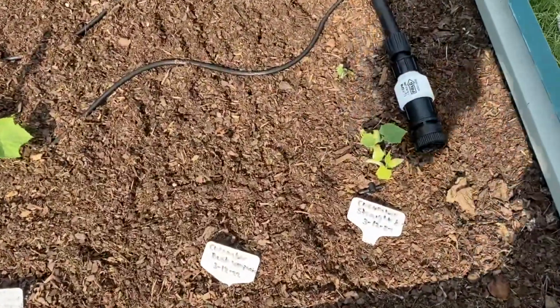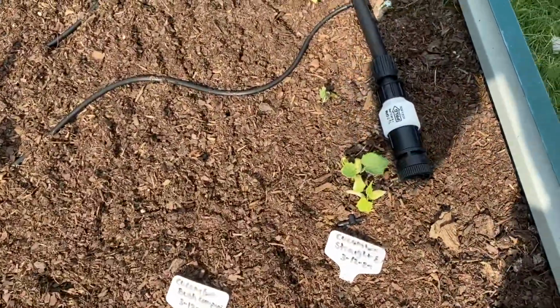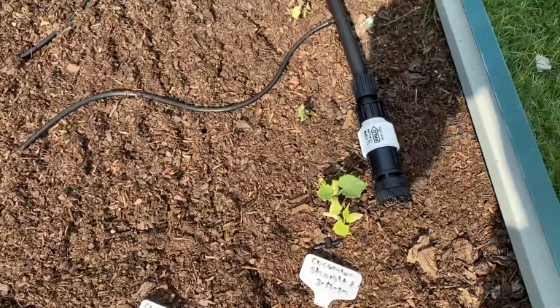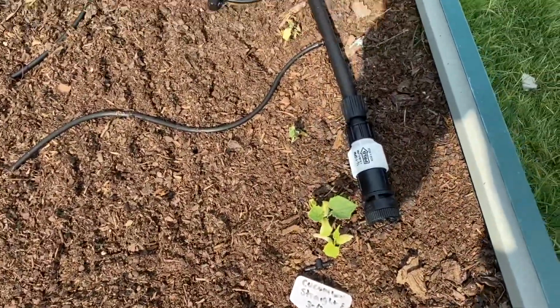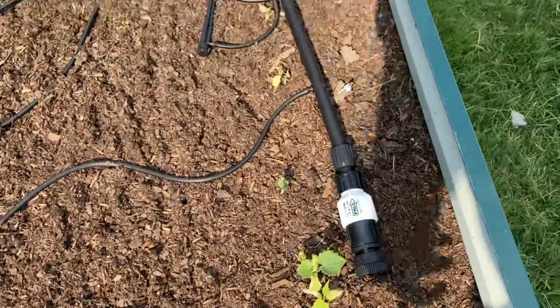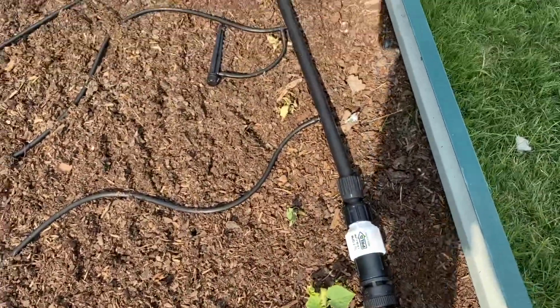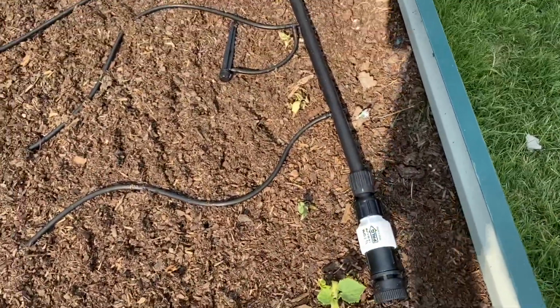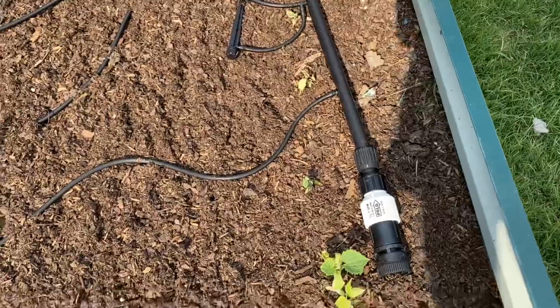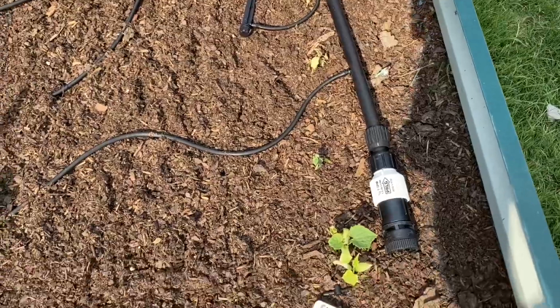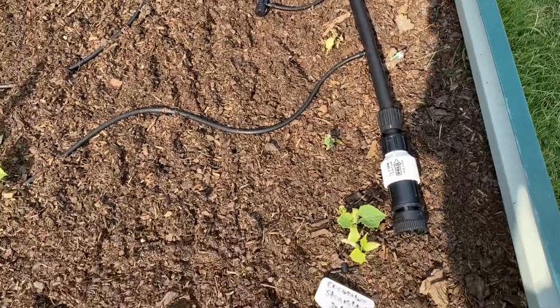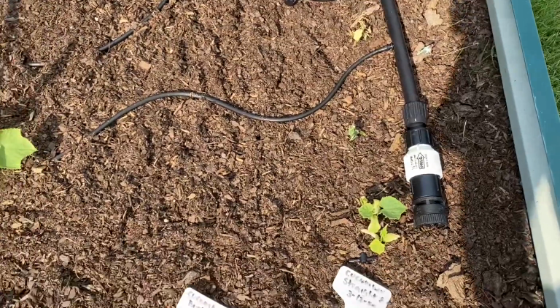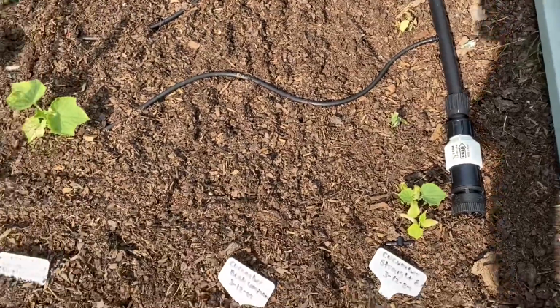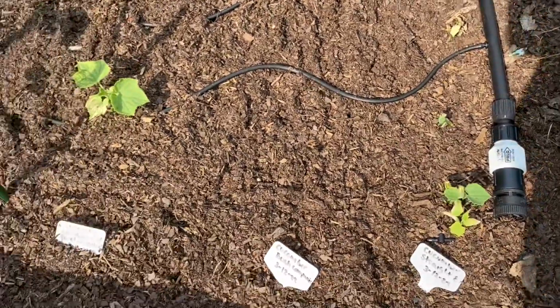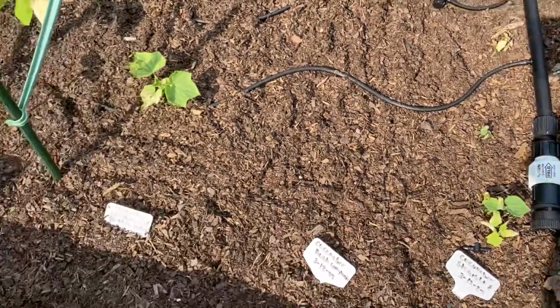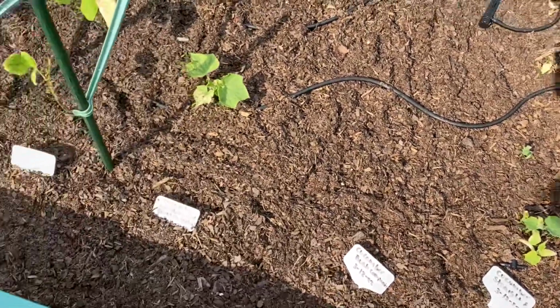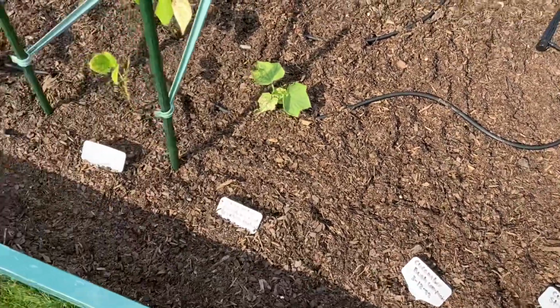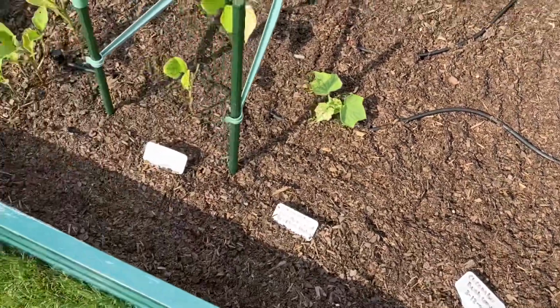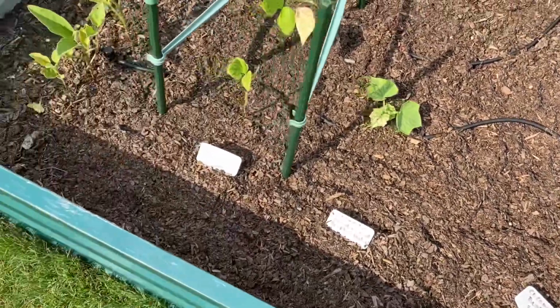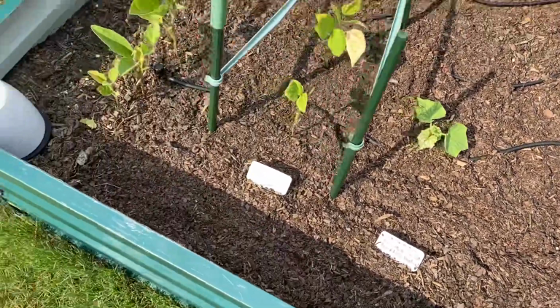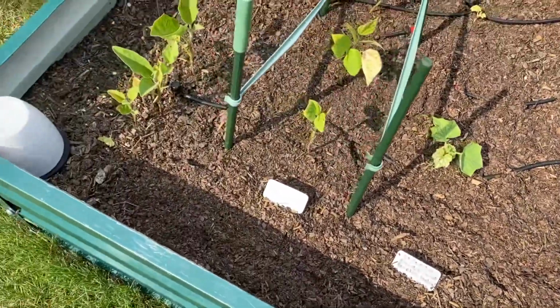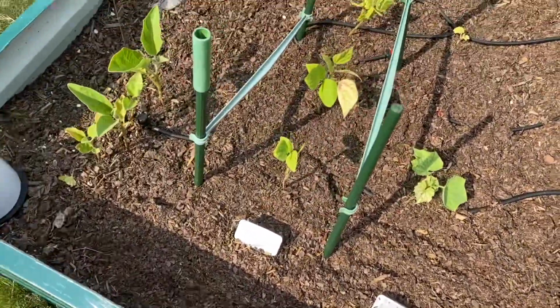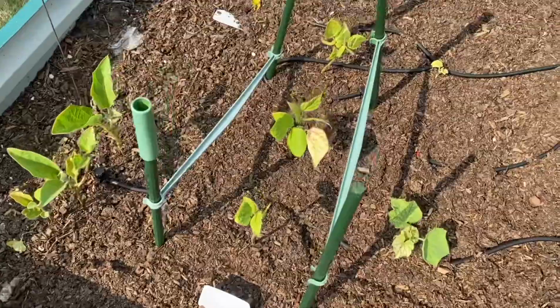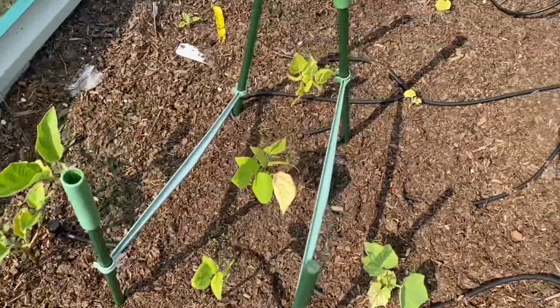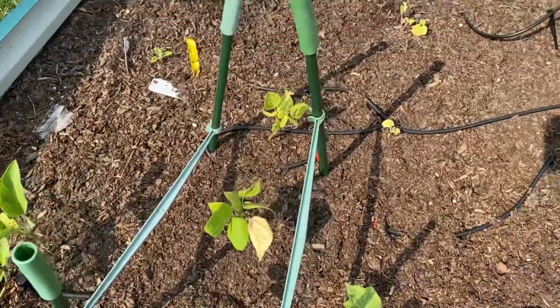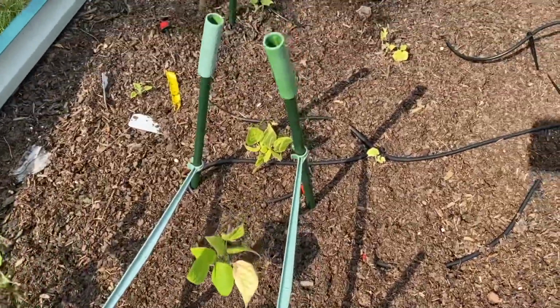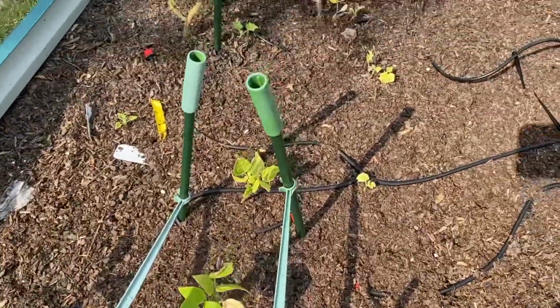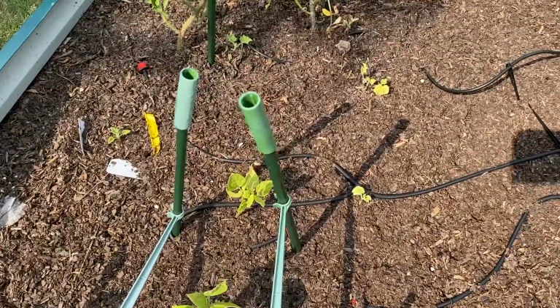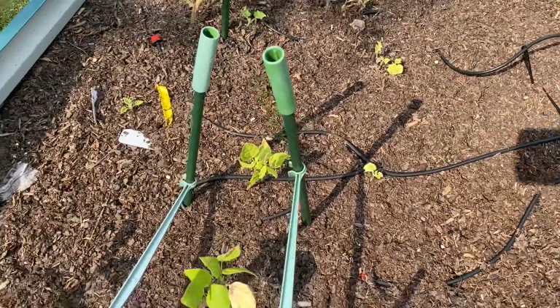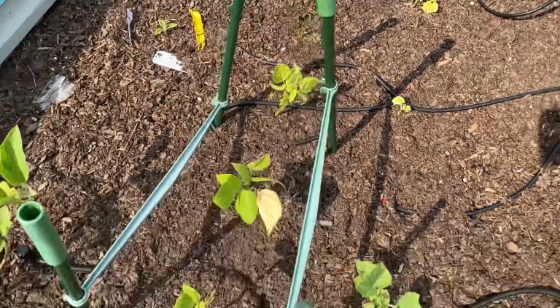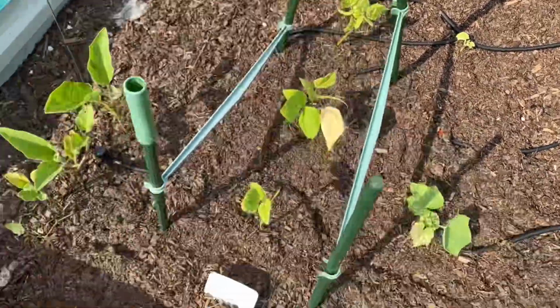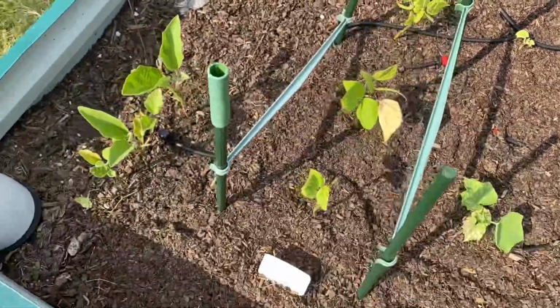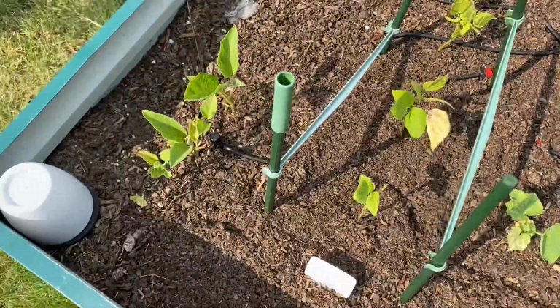It looks like I've got some new growth on these cucumbers here, and not much change on the green beans or eggplant.